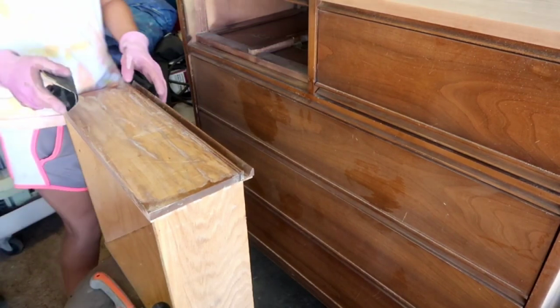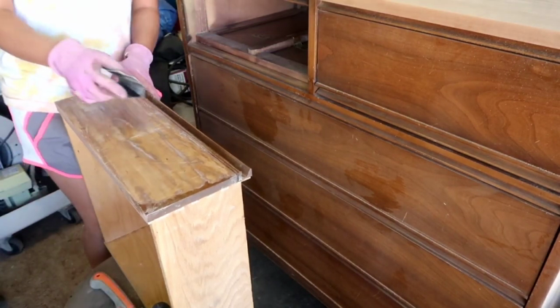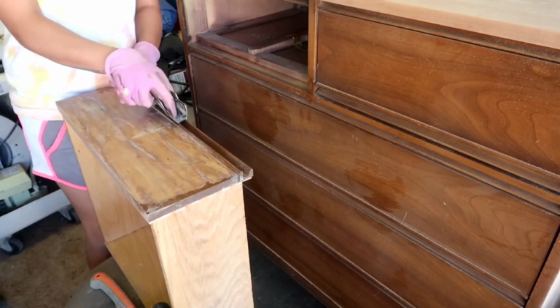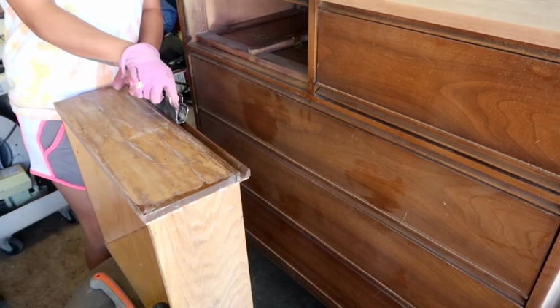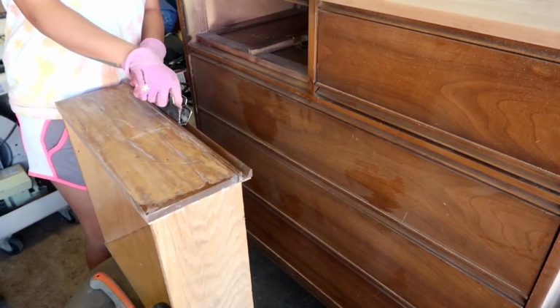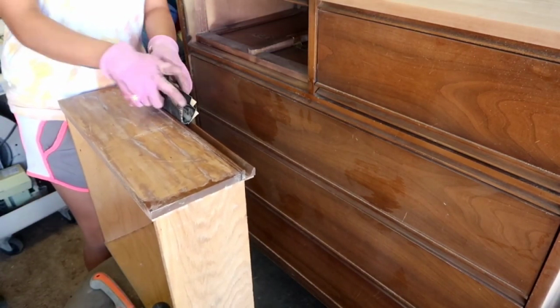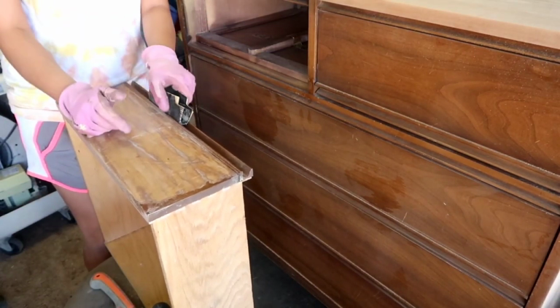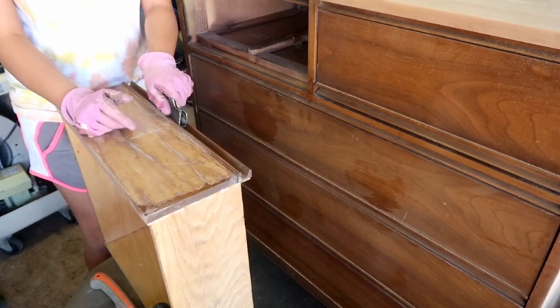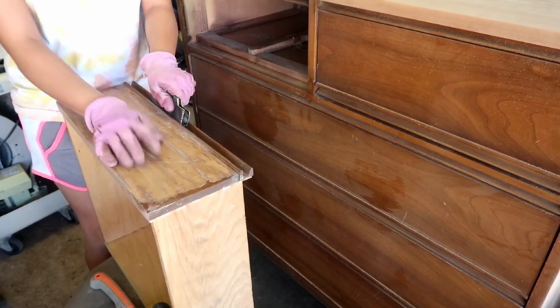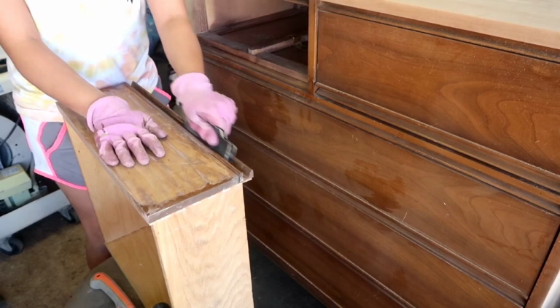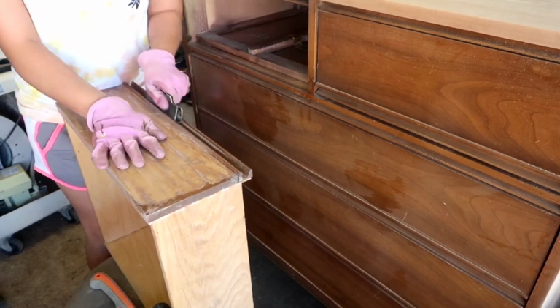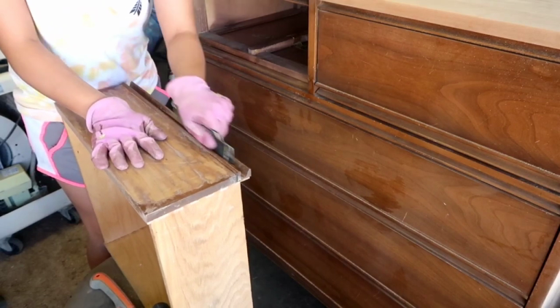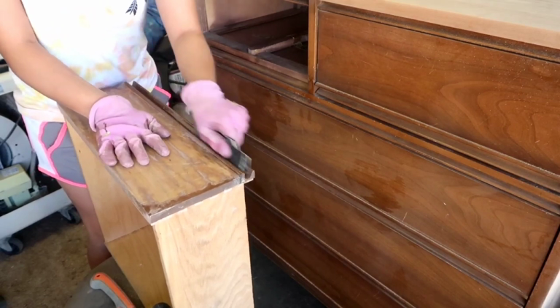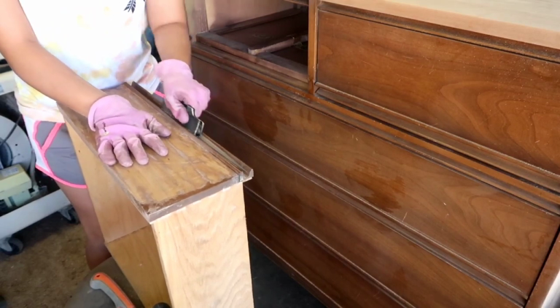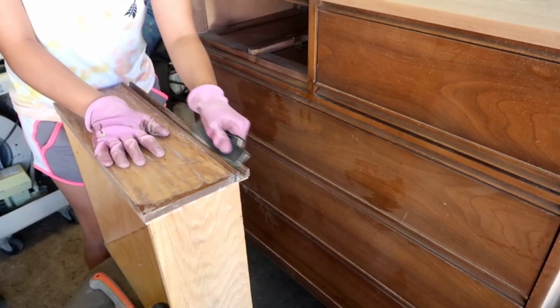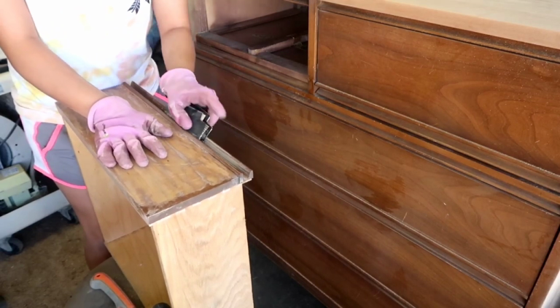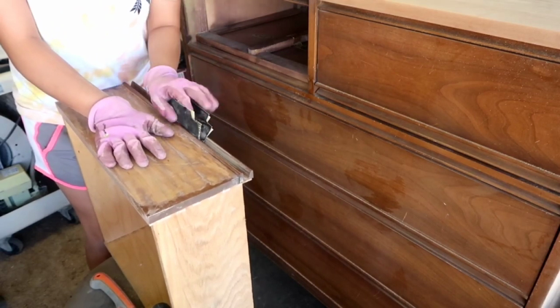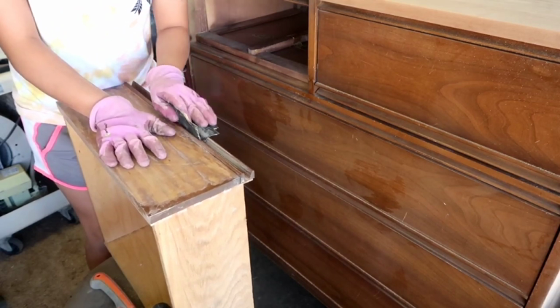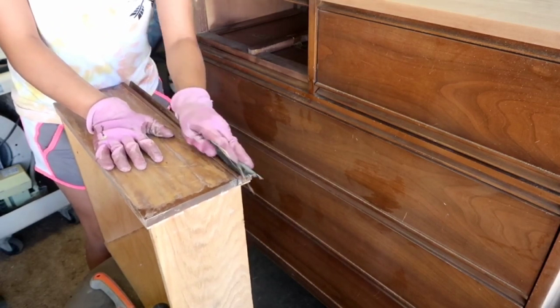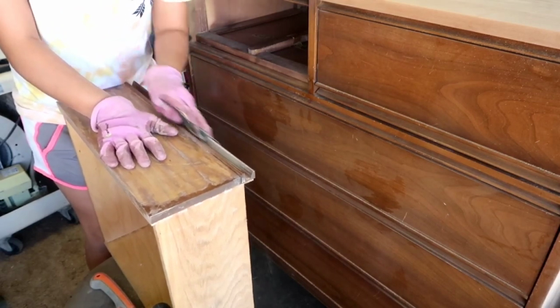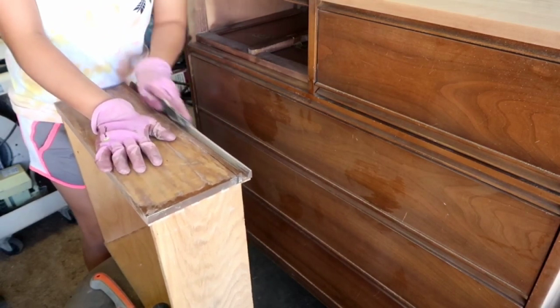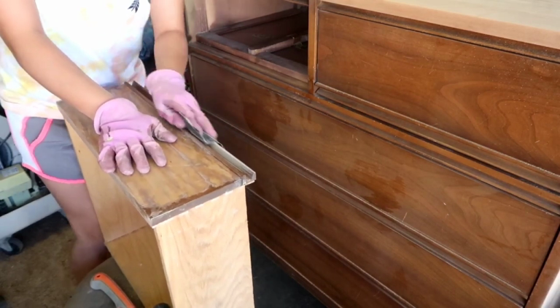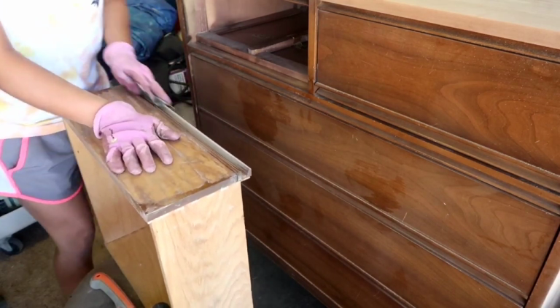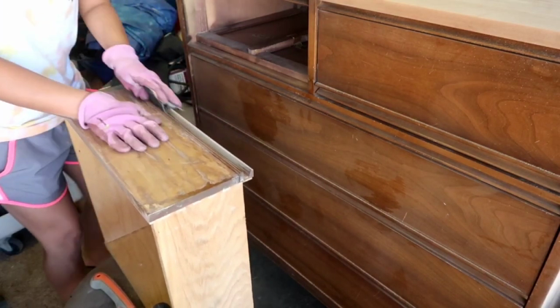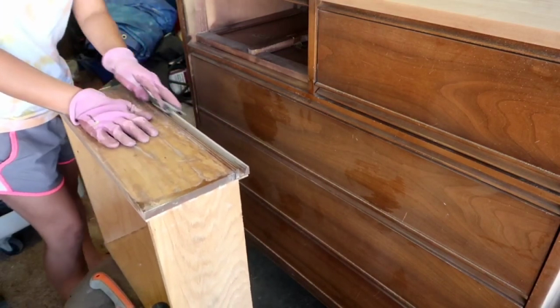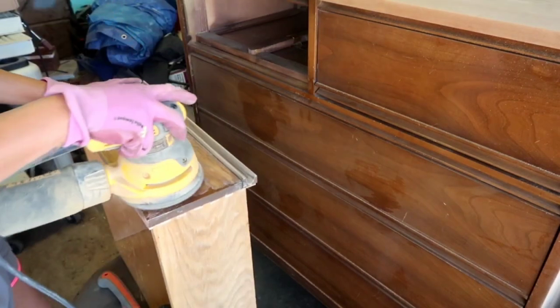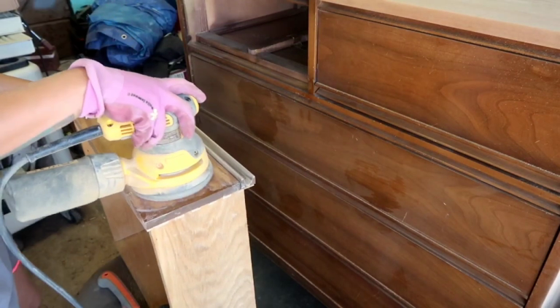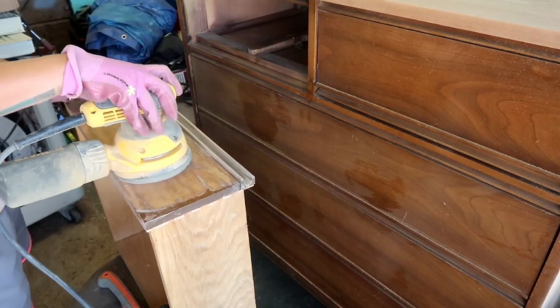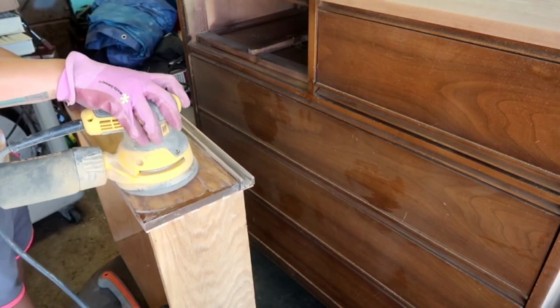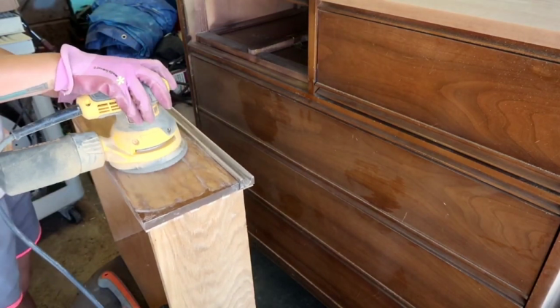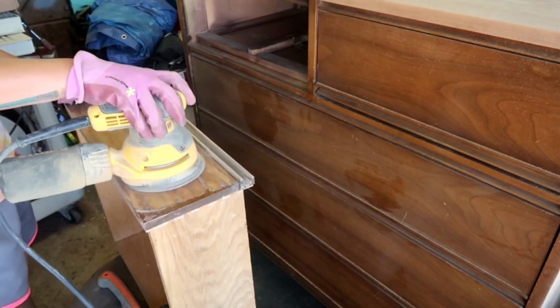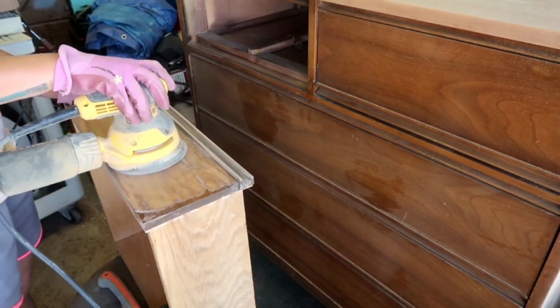Here I'm hand sanding, just trying to get as much finish off as possible in those little crevices that I can't reach with my orbital sander.